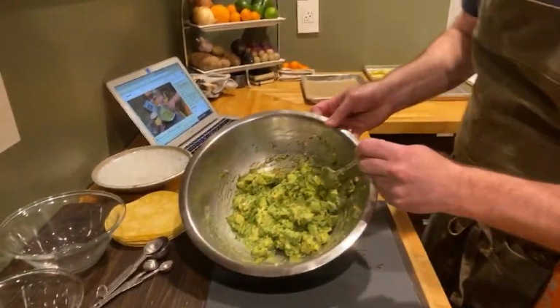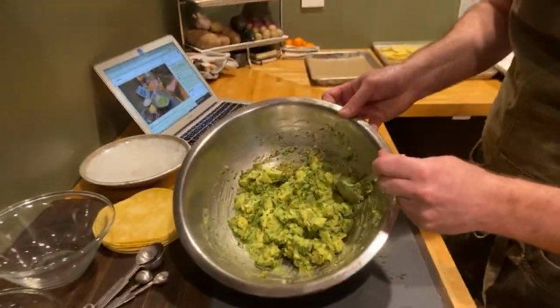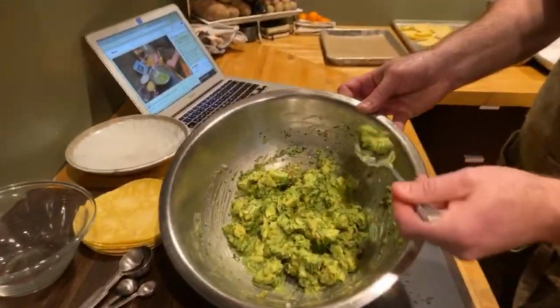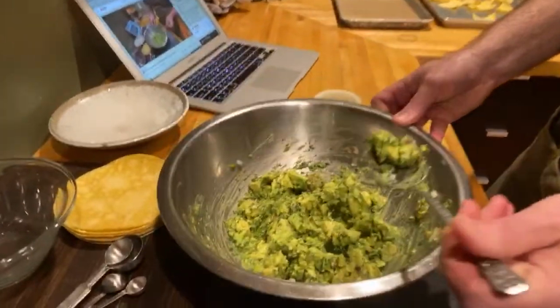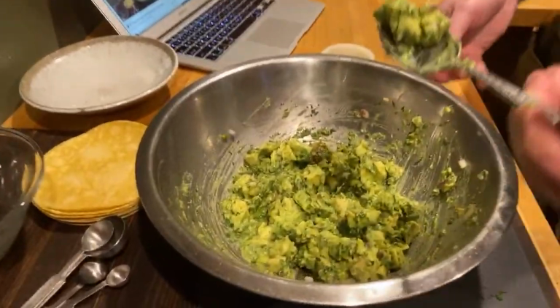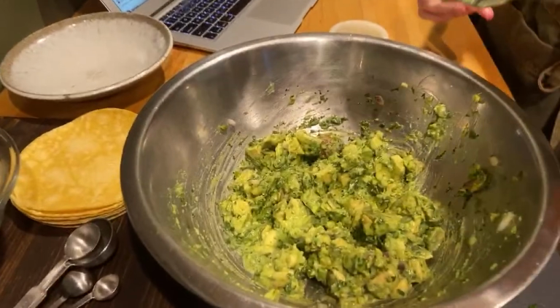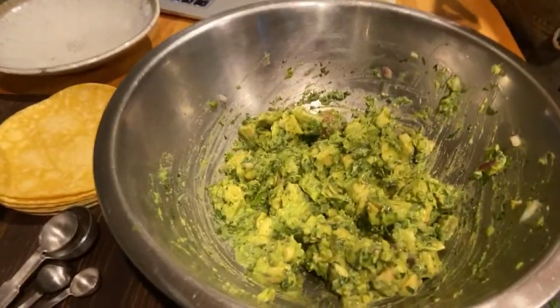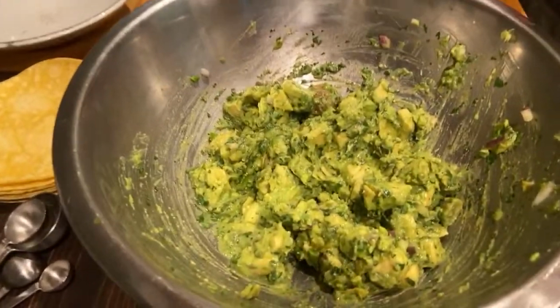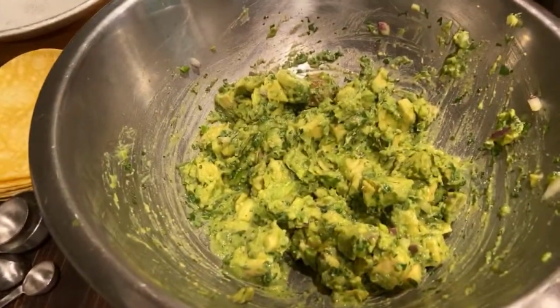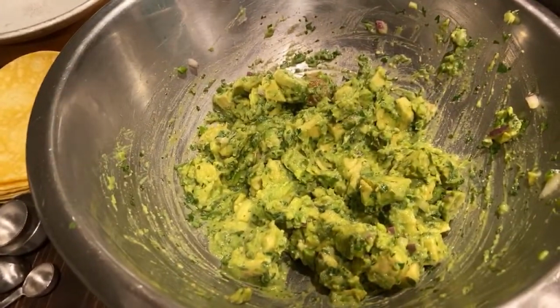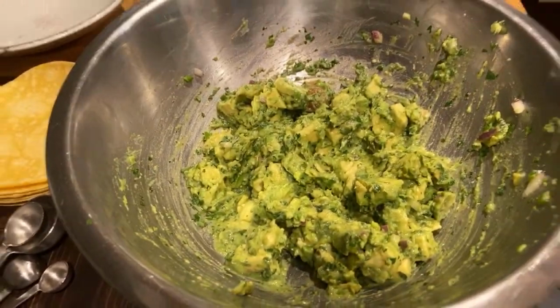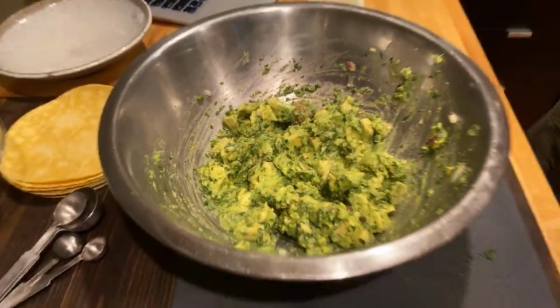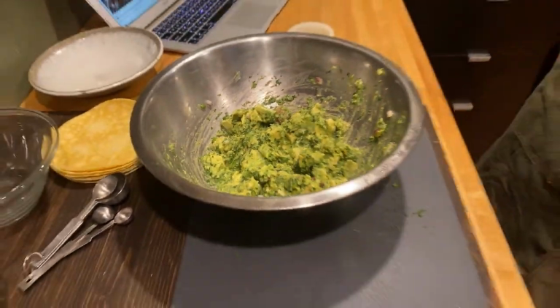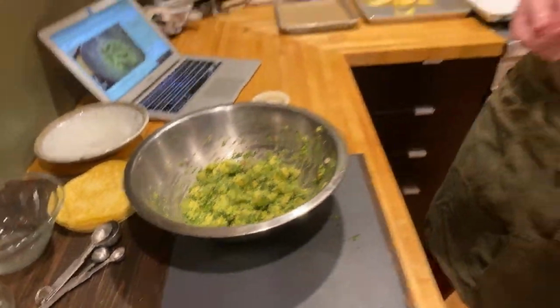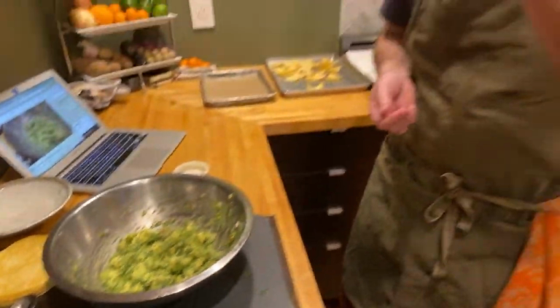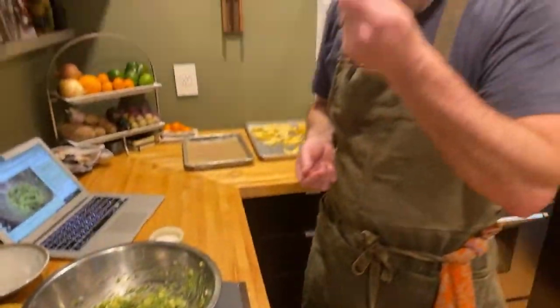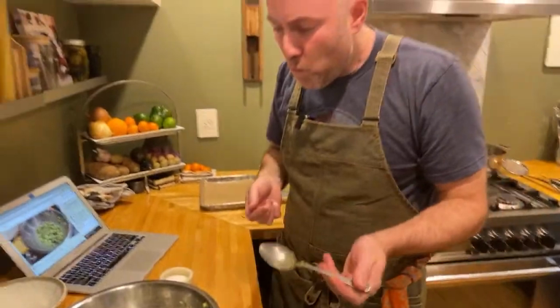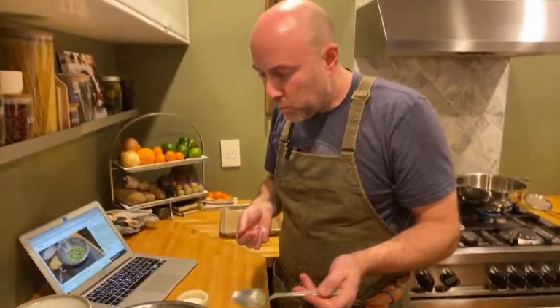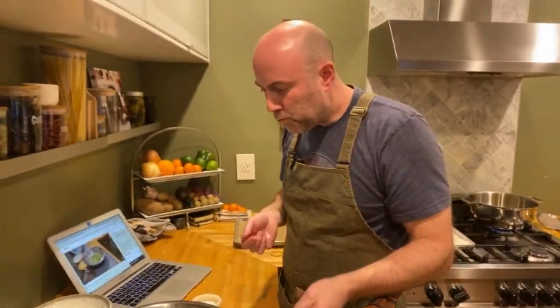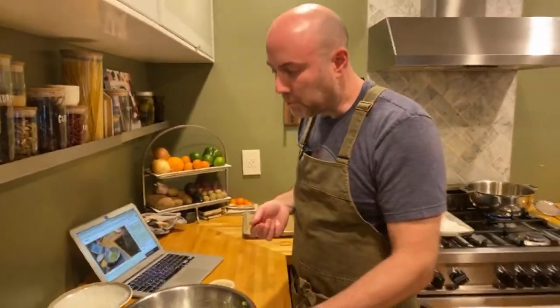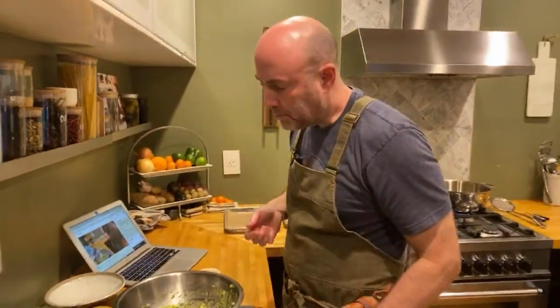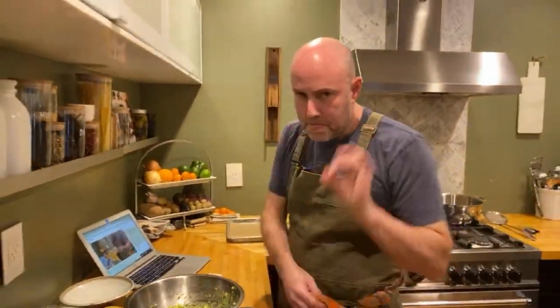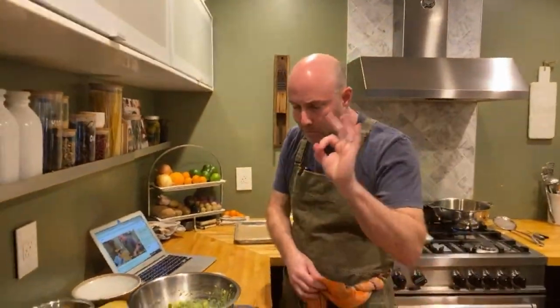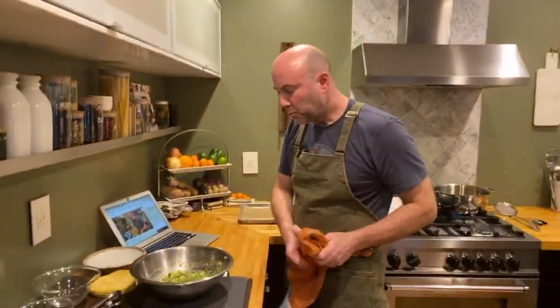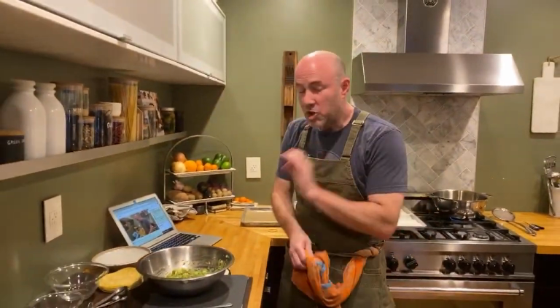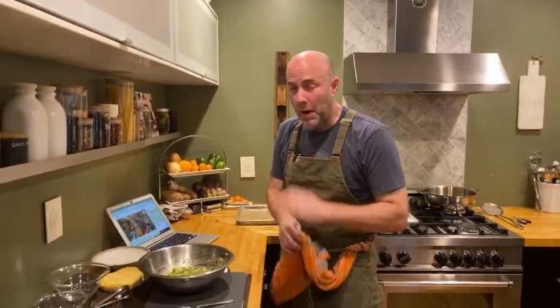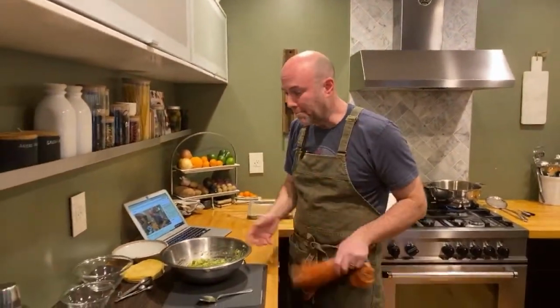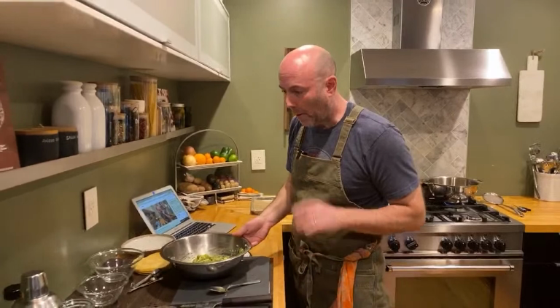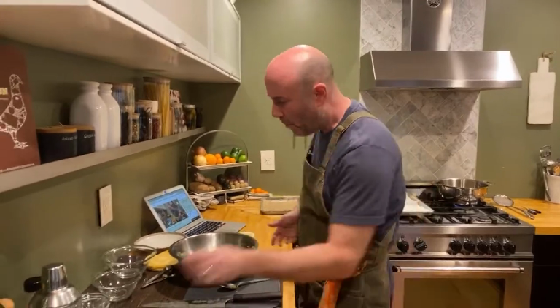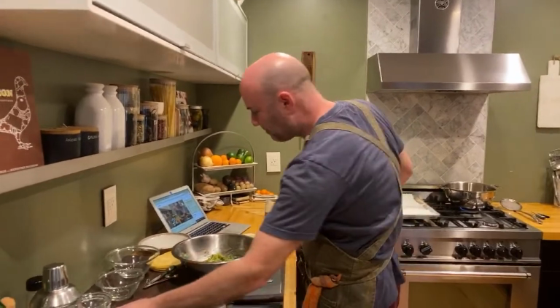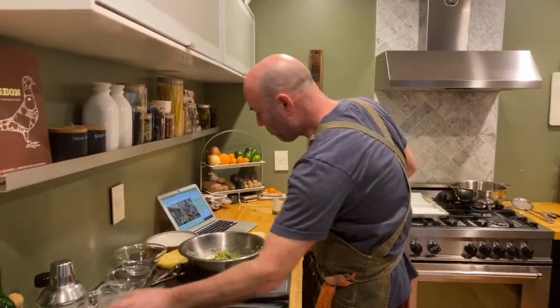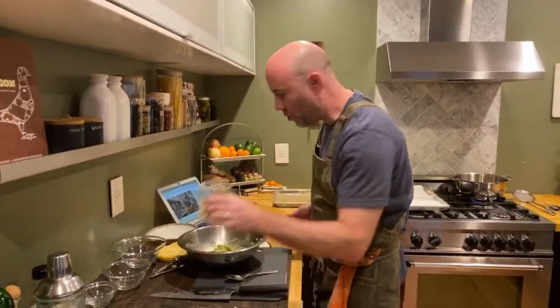Let's give it a taste. Mmm — just the way I like it. So good.